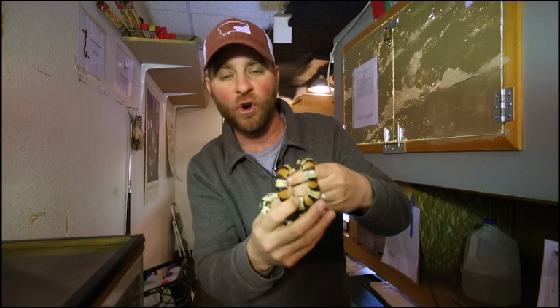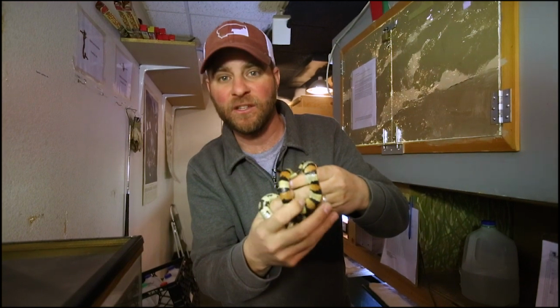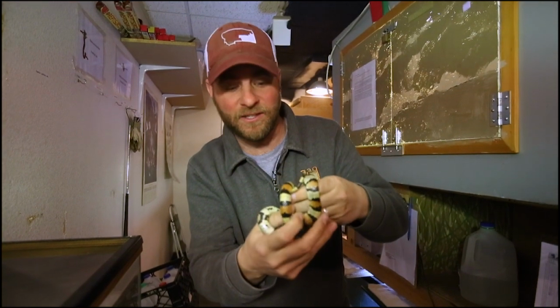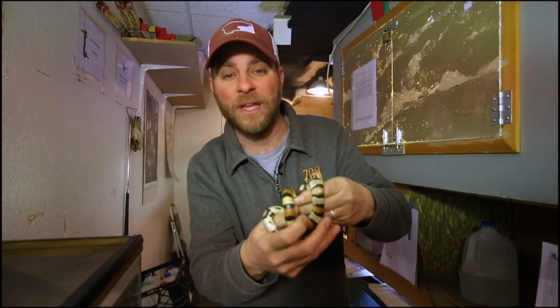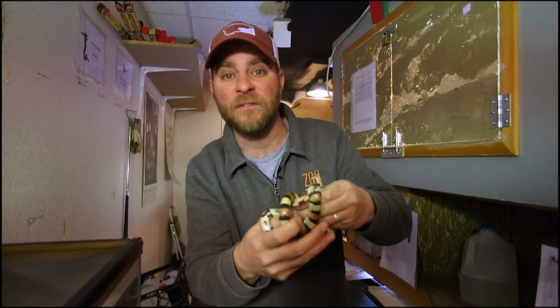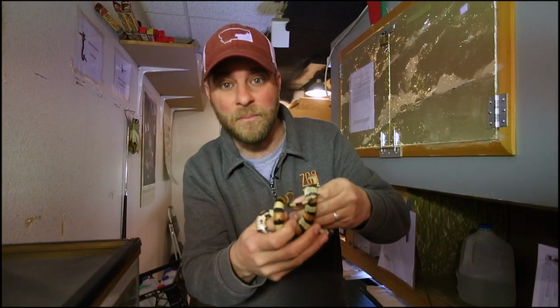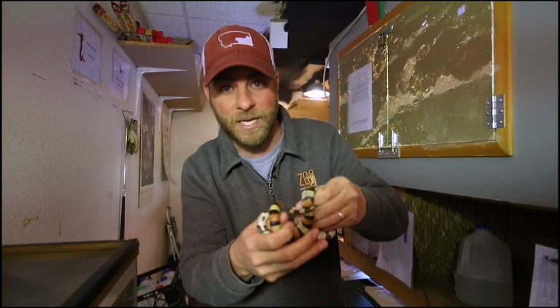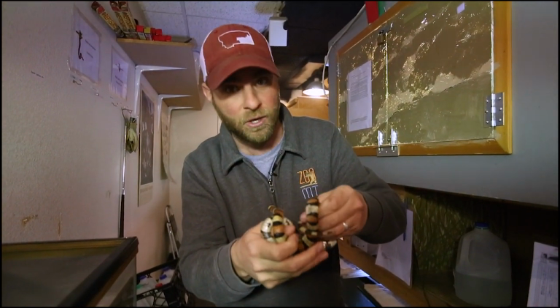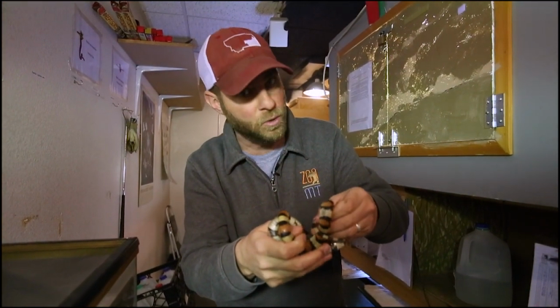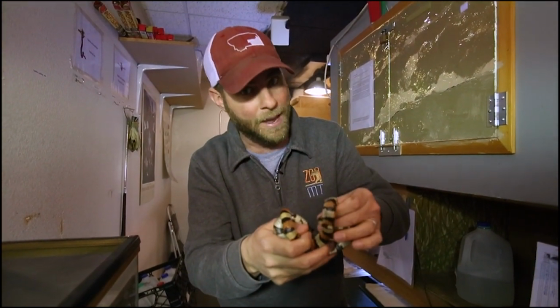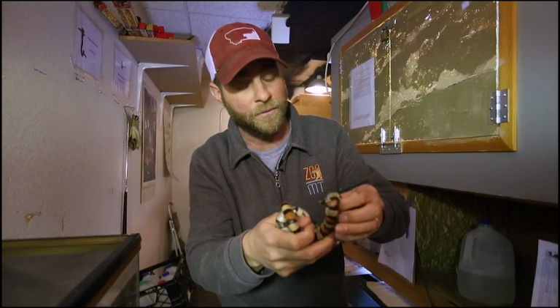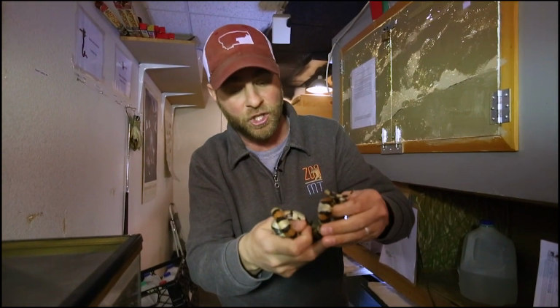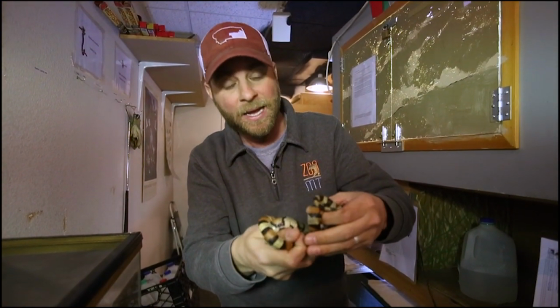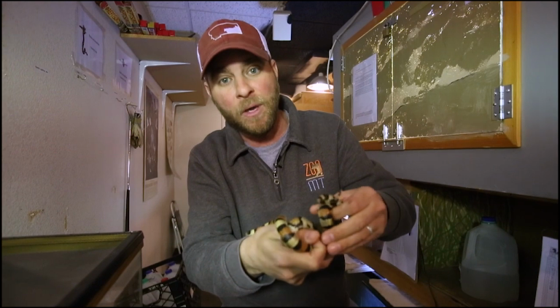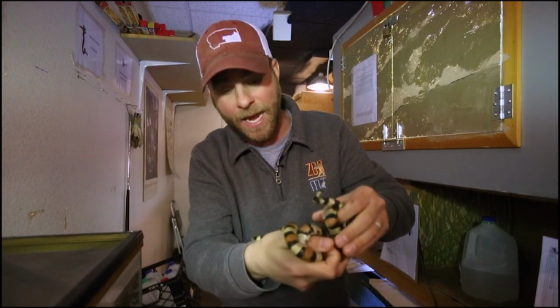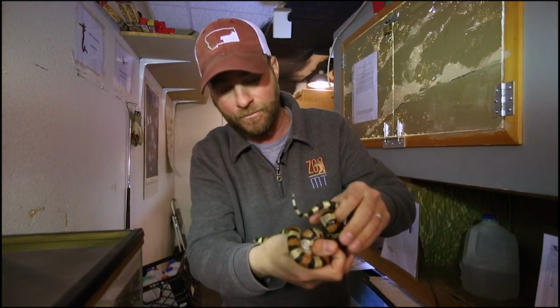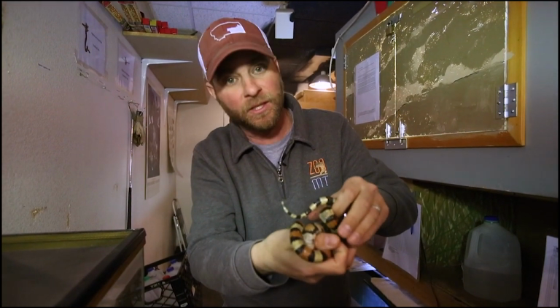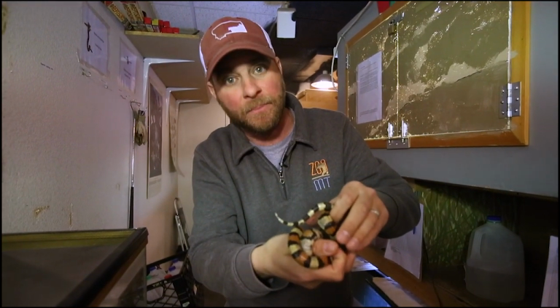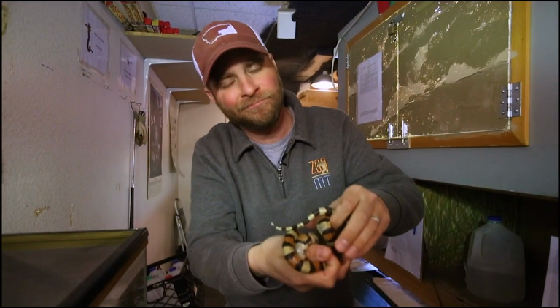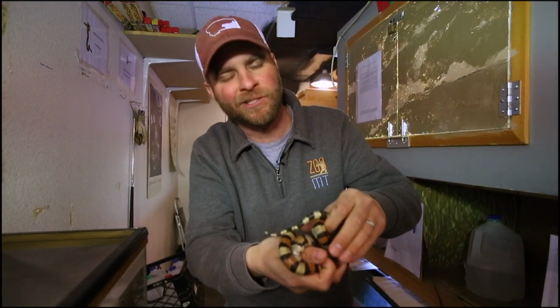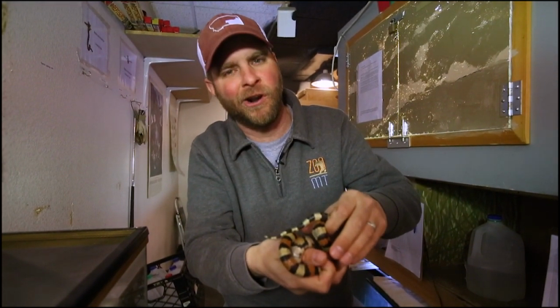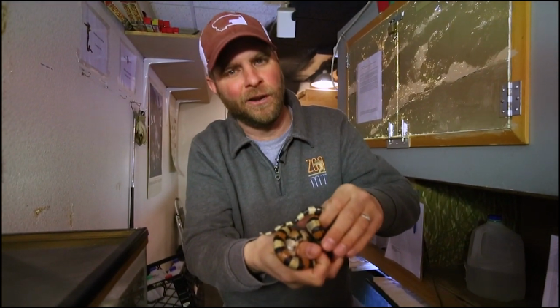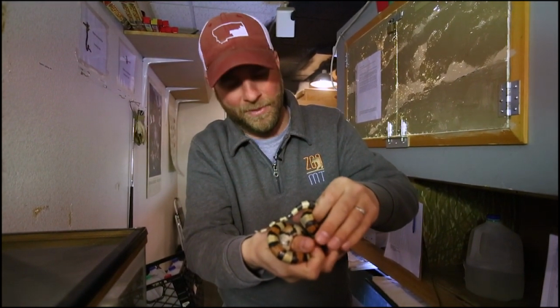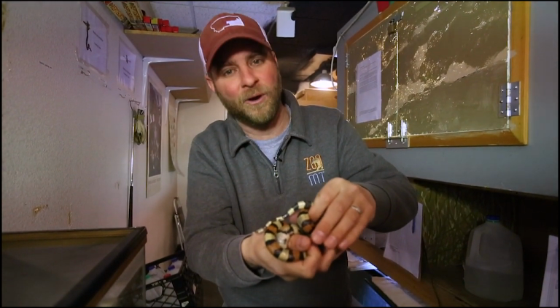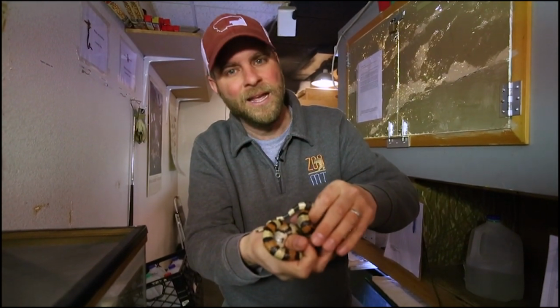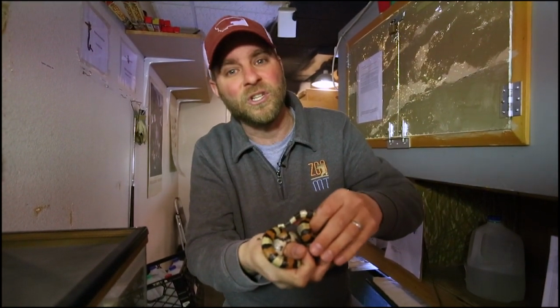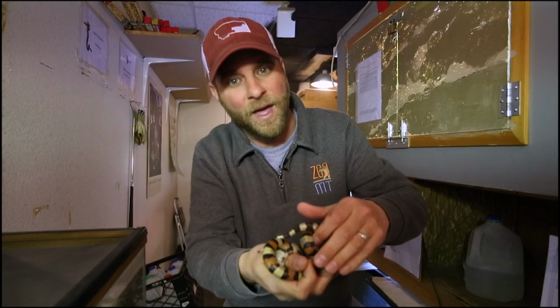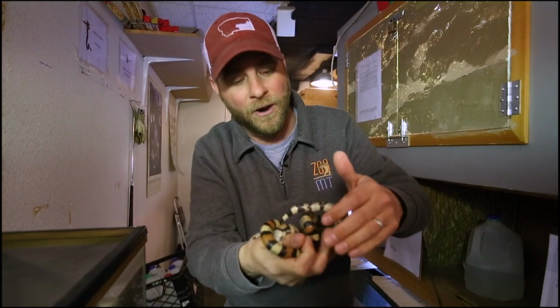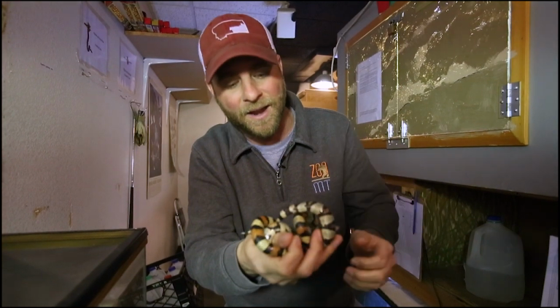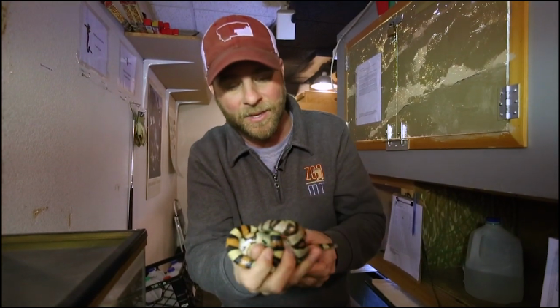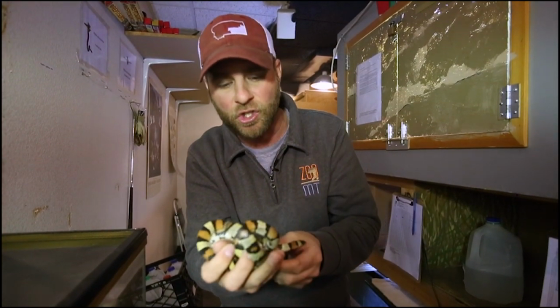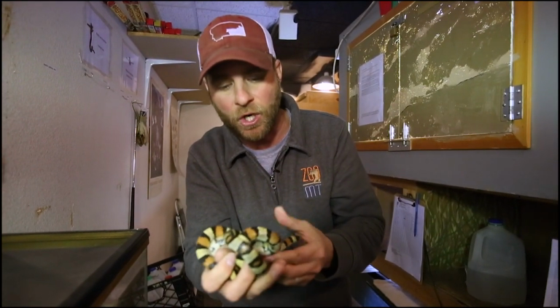Coral snakes are found in the south and they are venomous, meaning they could do some damage to you if they bit you. Now the milk snake — if this little guy bit you, it's just going to hurt a little bit and that's about it, but there's no venom. They are a non-venomous constrictor.